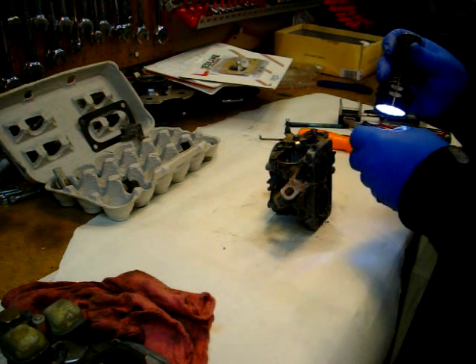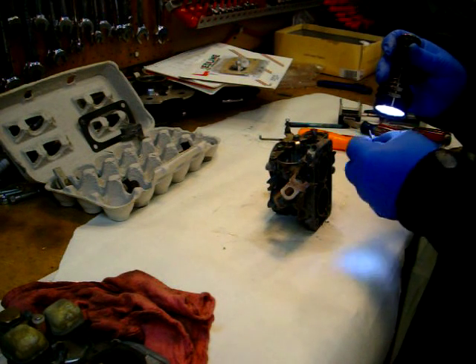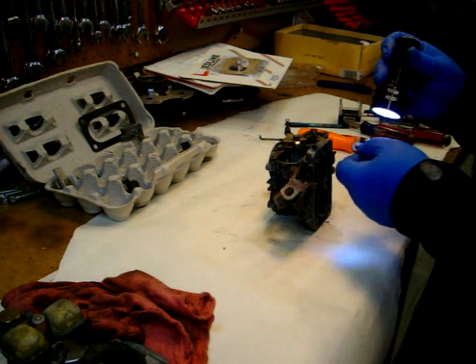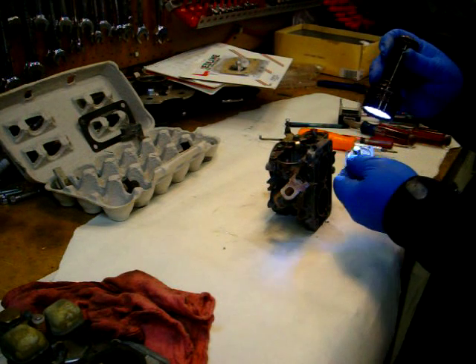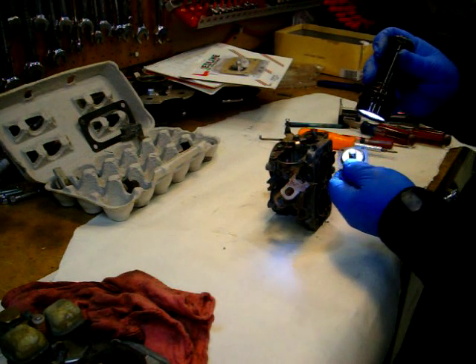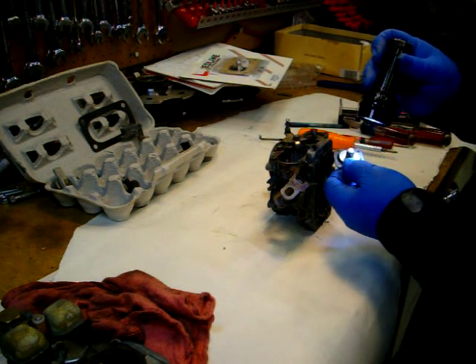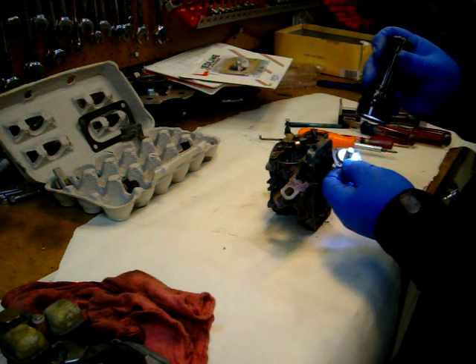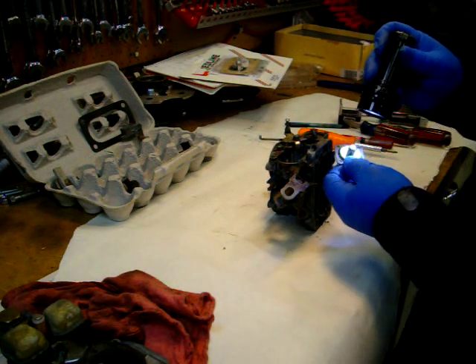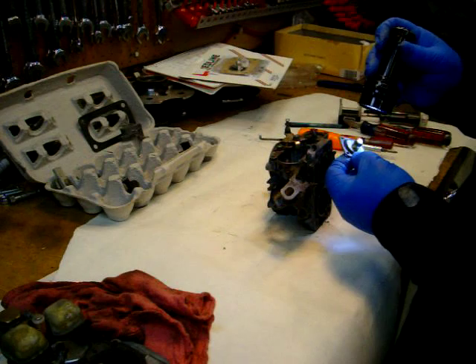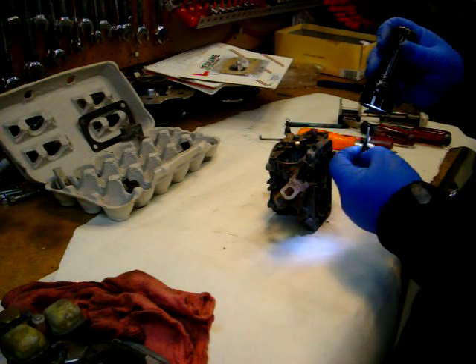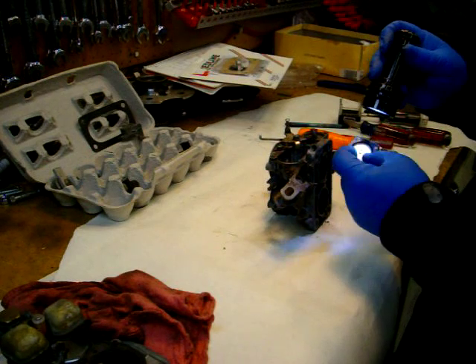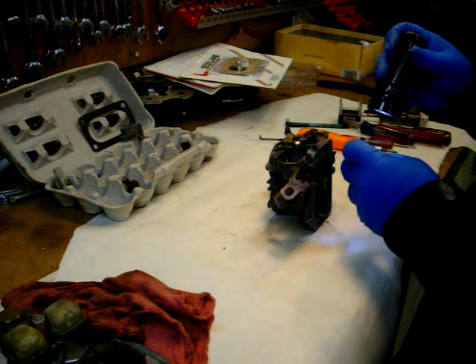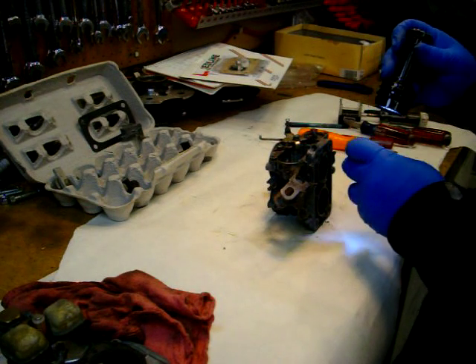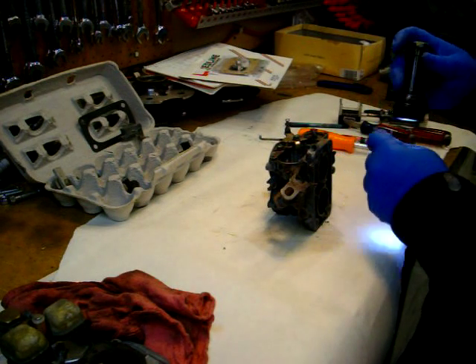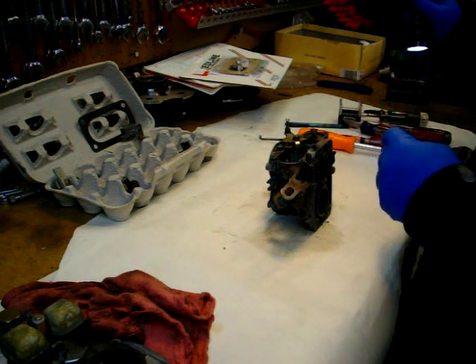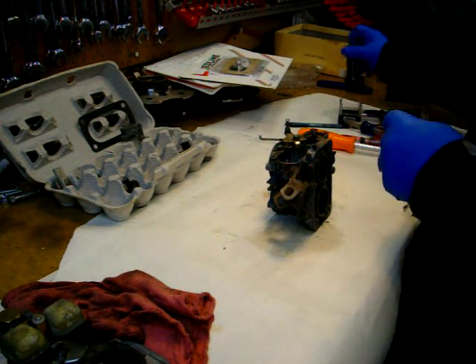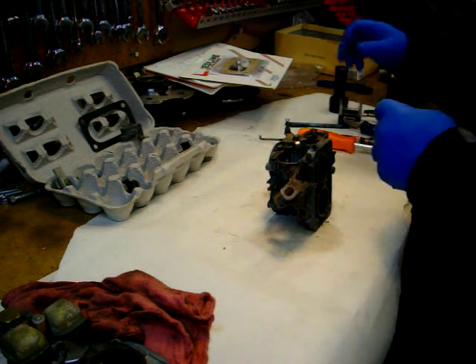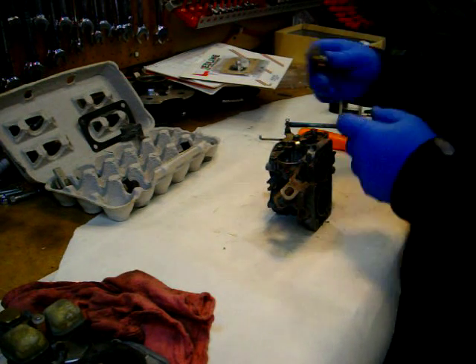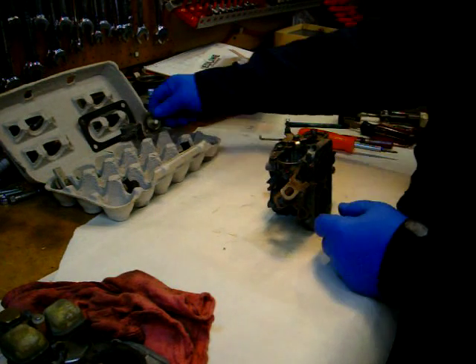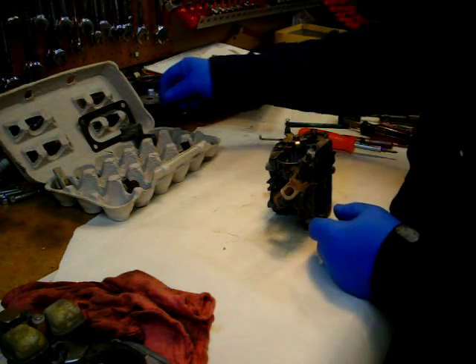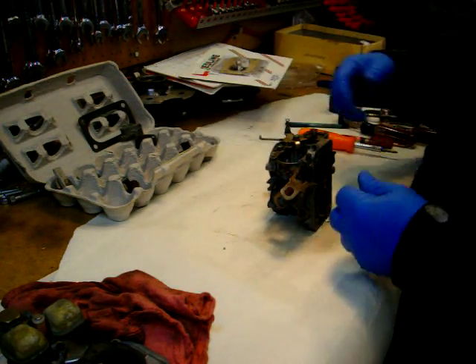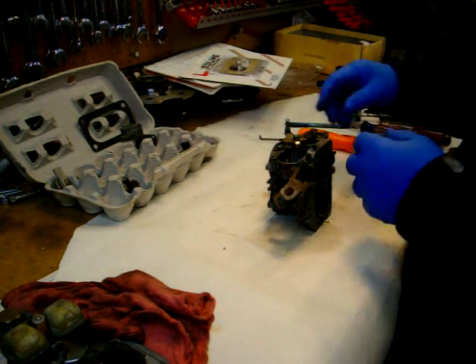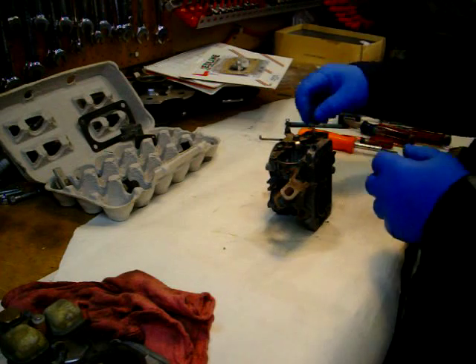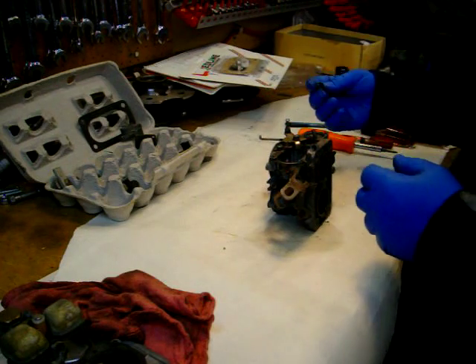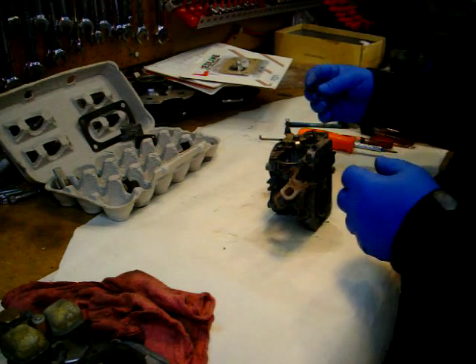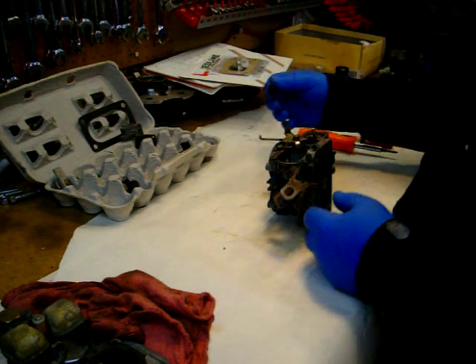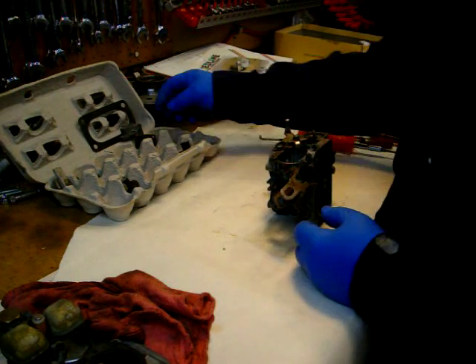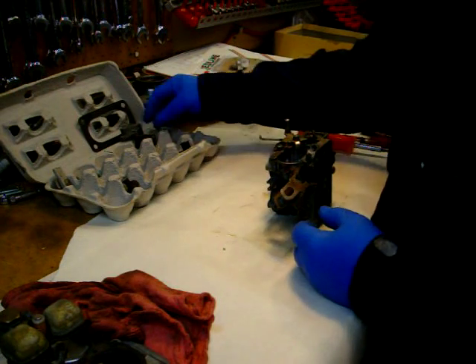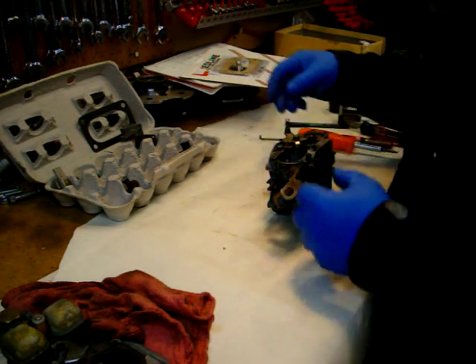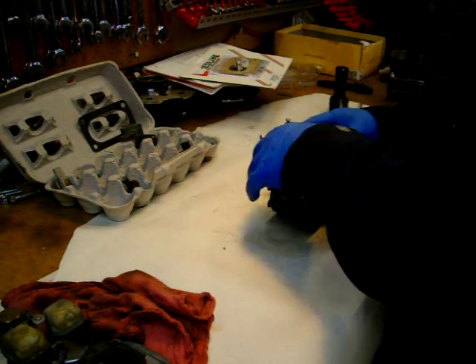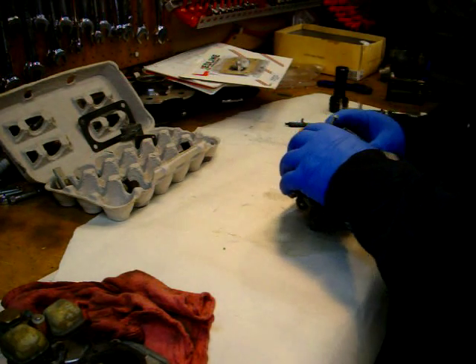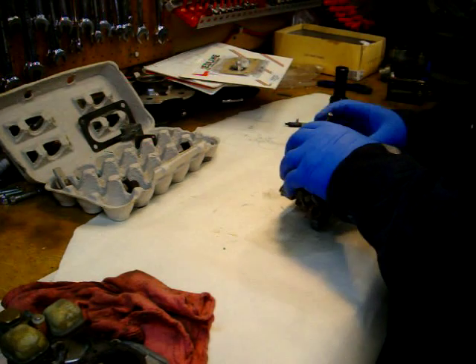Look how nice and white that is — everything's so clean in here. This thing was probably rebuilt before. Like I said, I just don't trust it since I don't know what previous owners did.